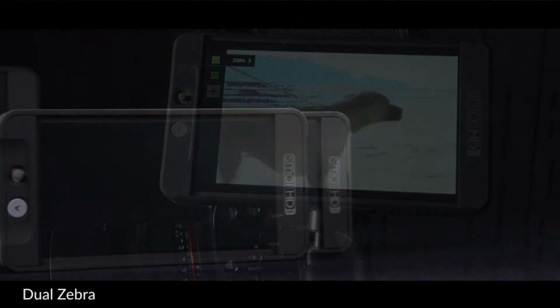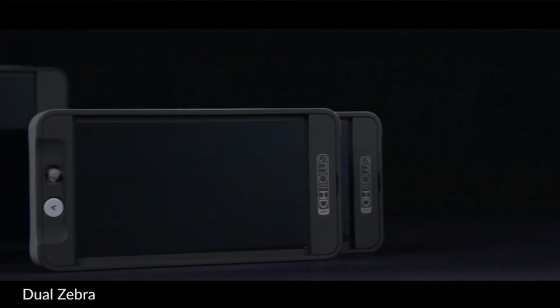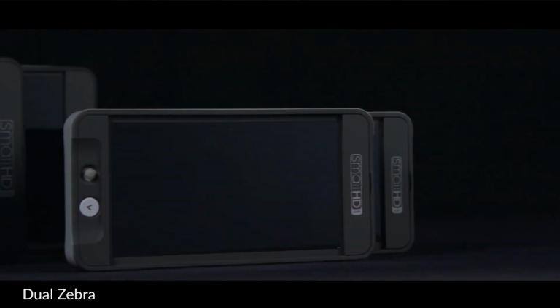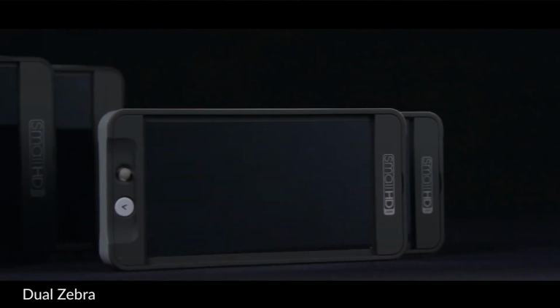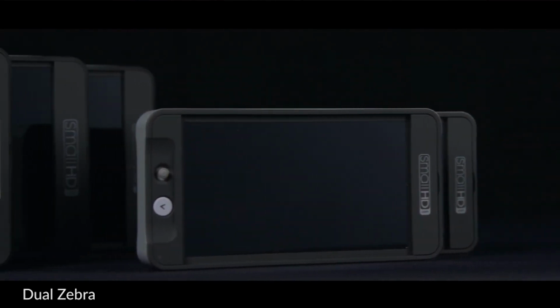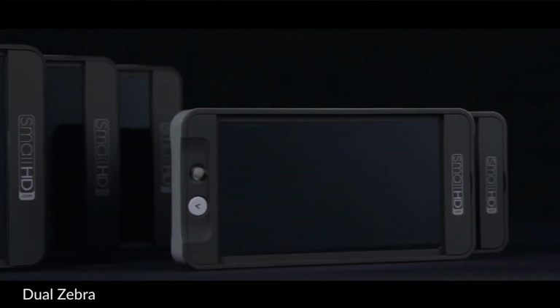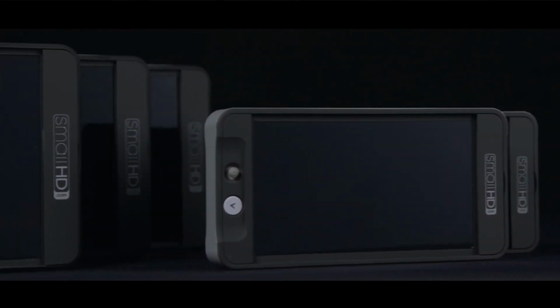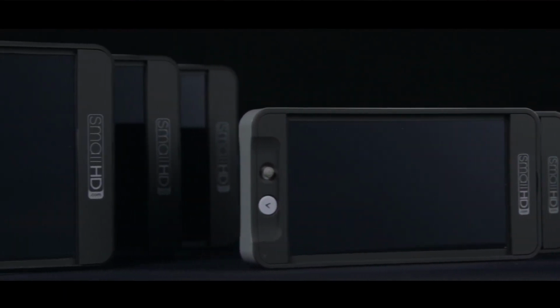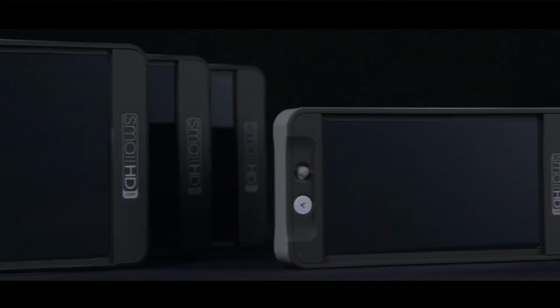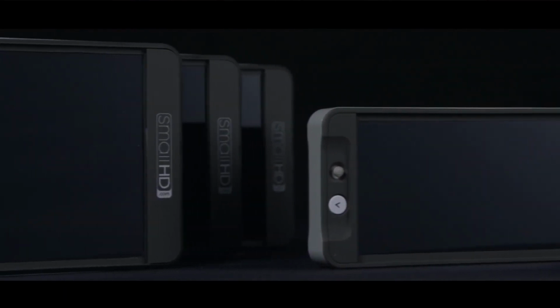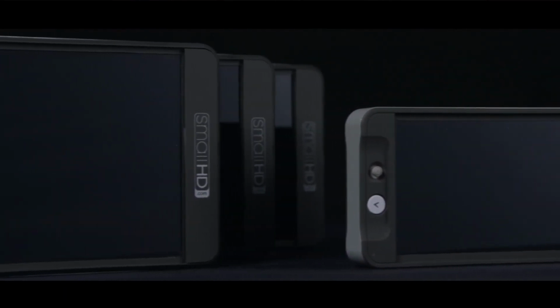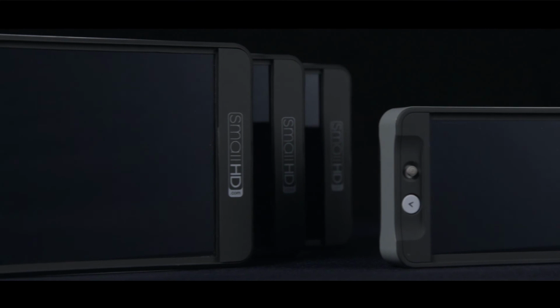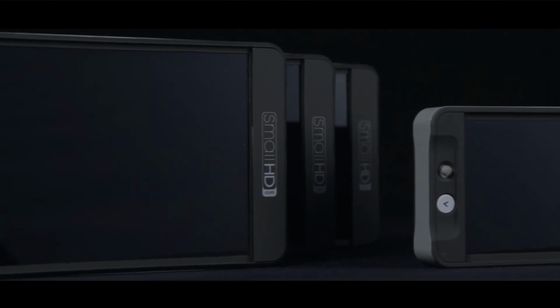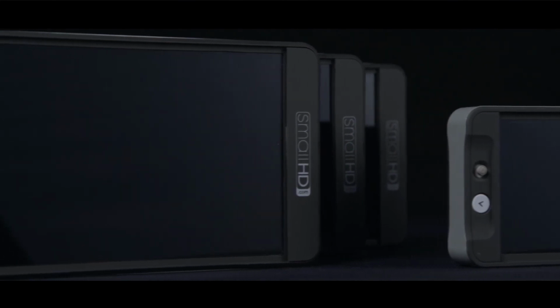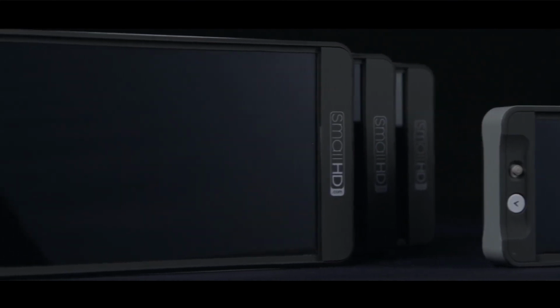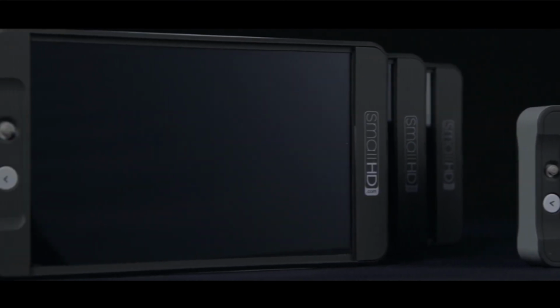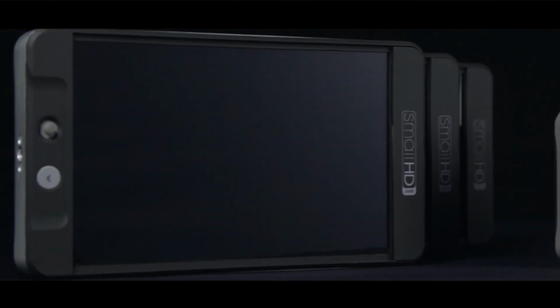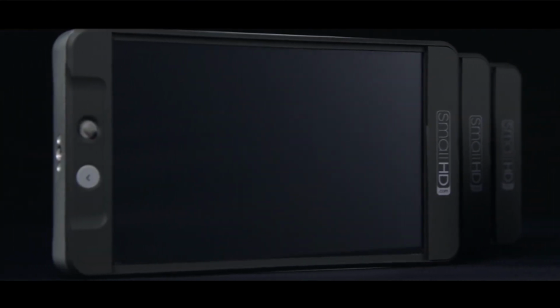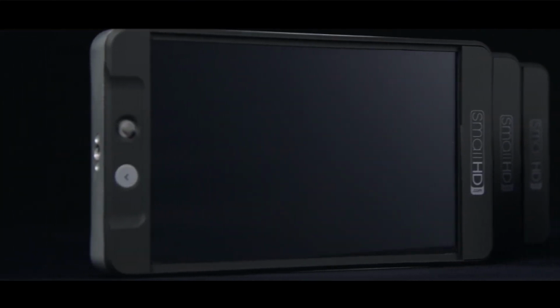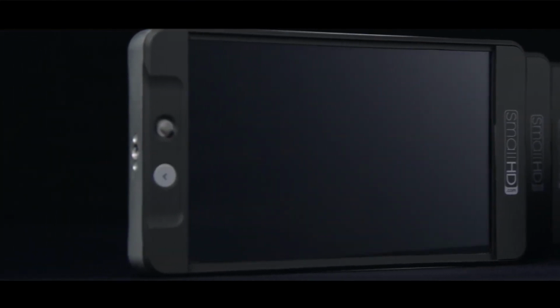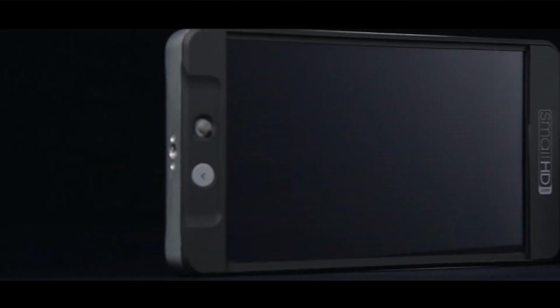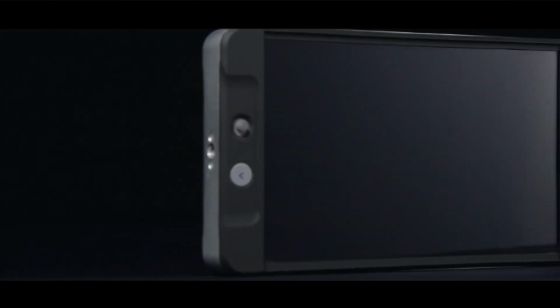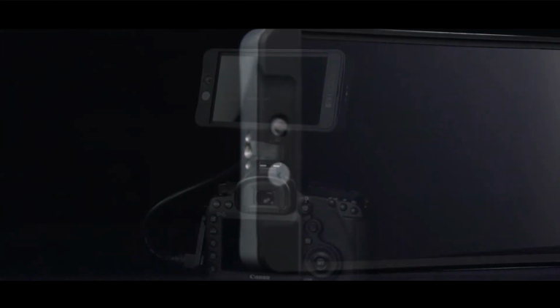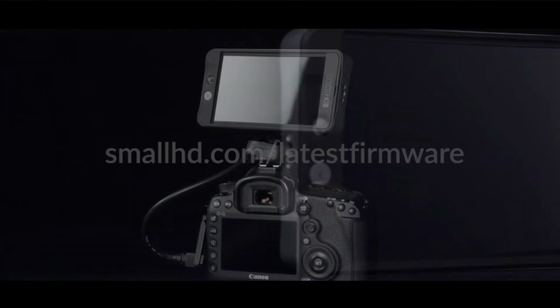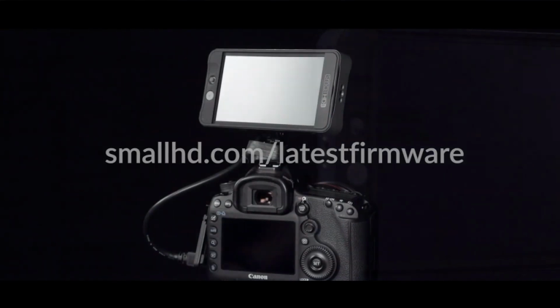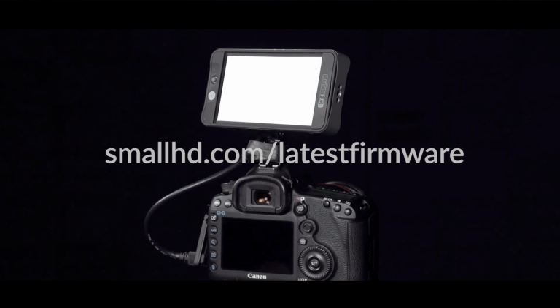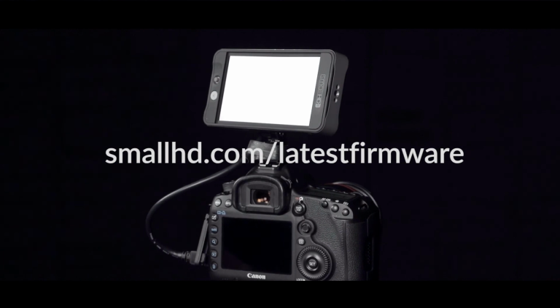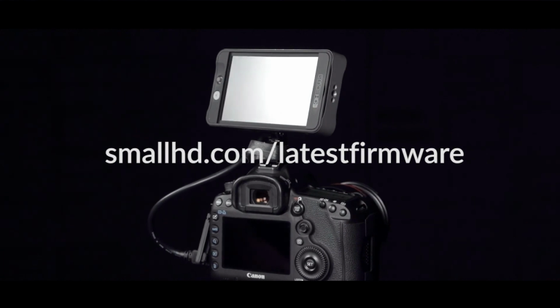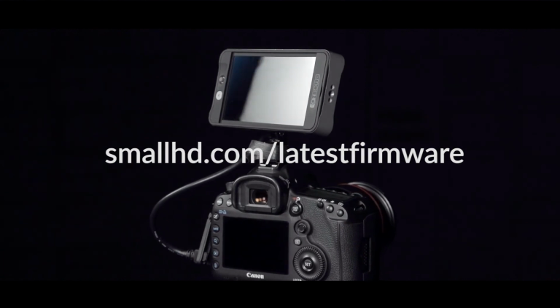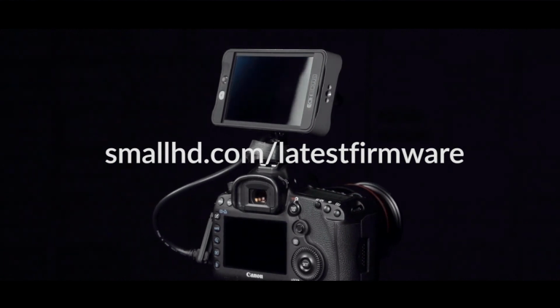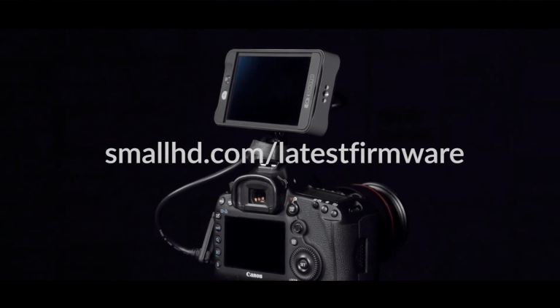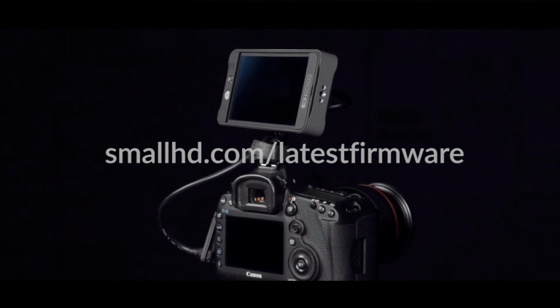These are the big new features in 2.2, but there are many other upgrades and improvements that can be found in the release notes. Go to smallhd.com/latest-firmware to download 2.2 today.